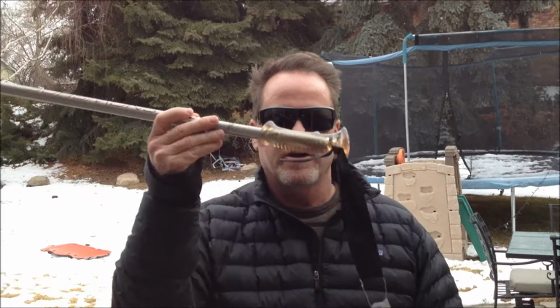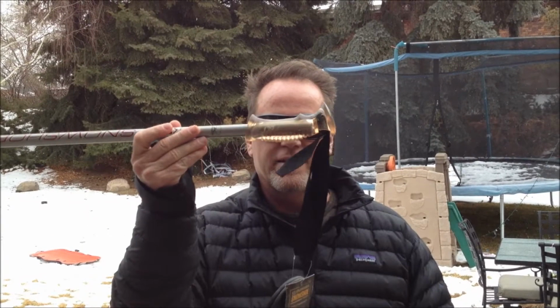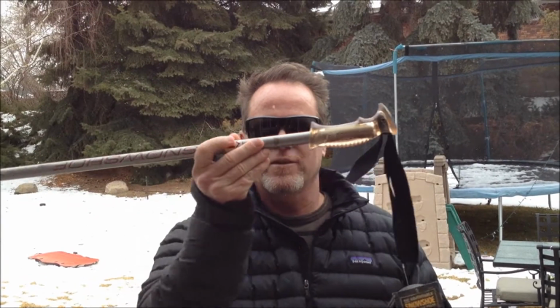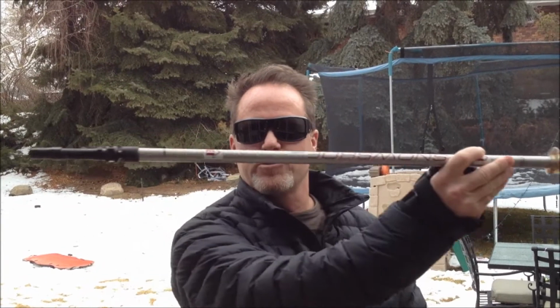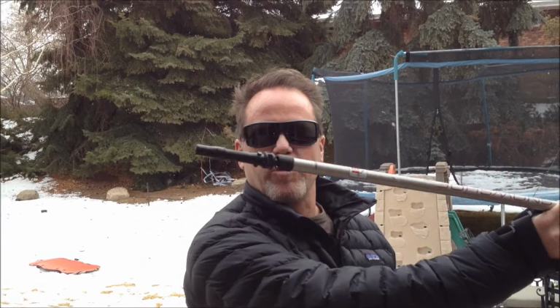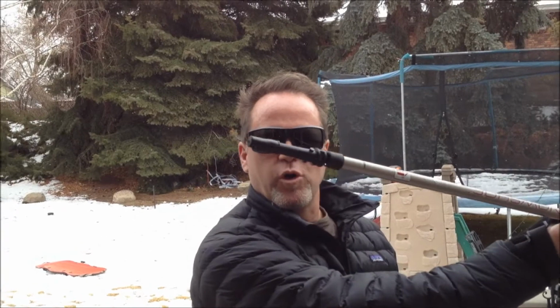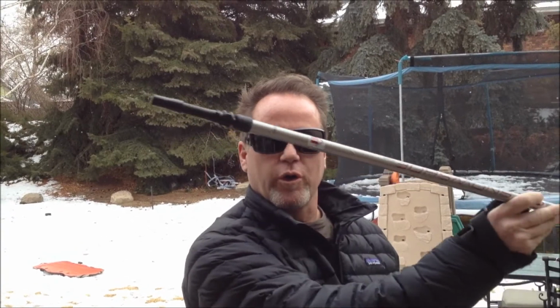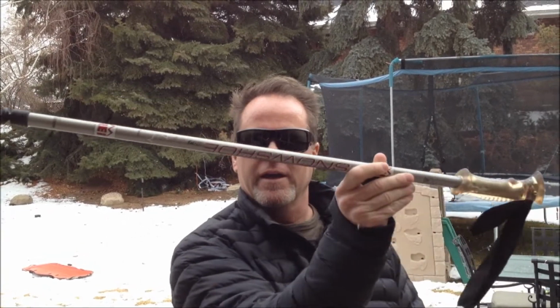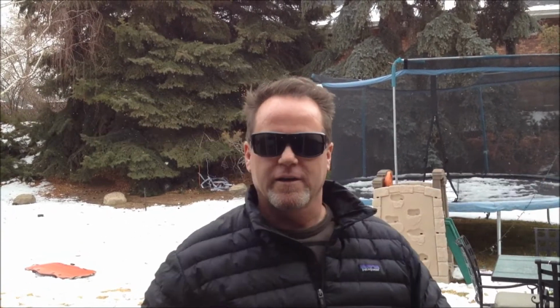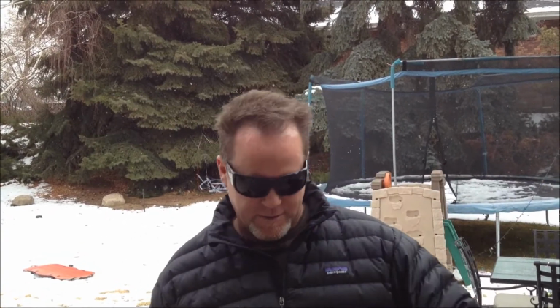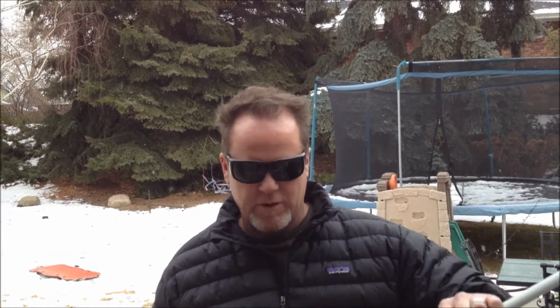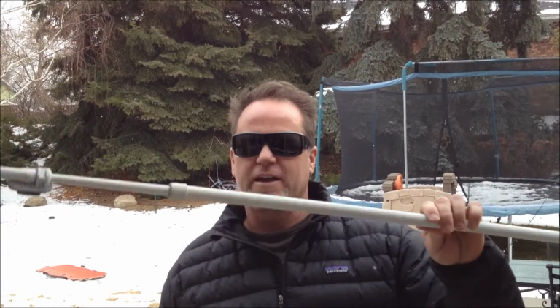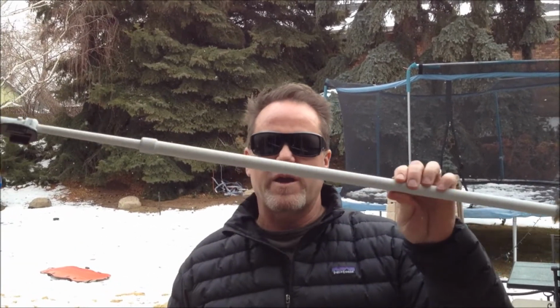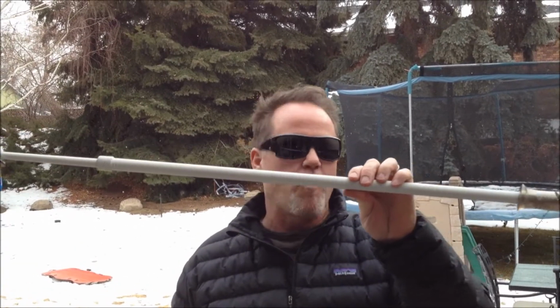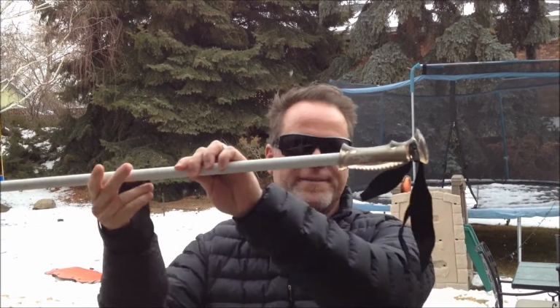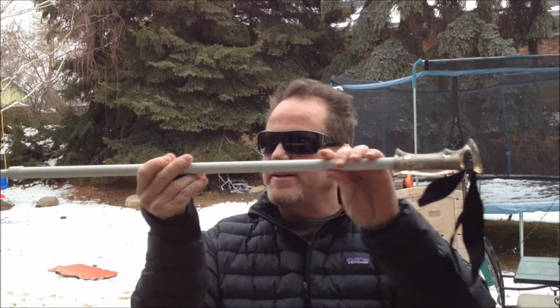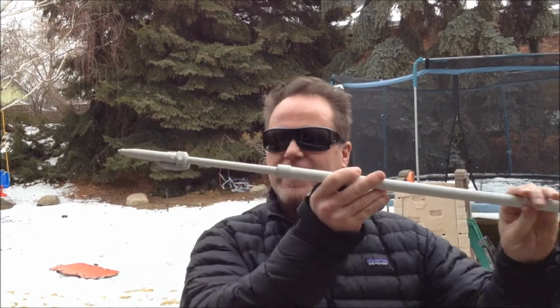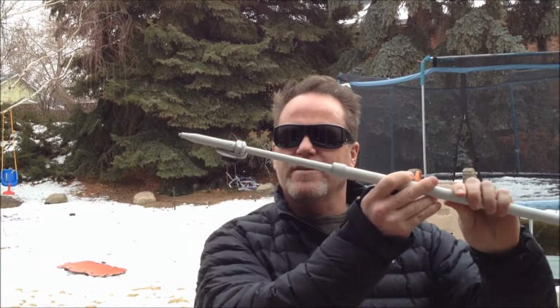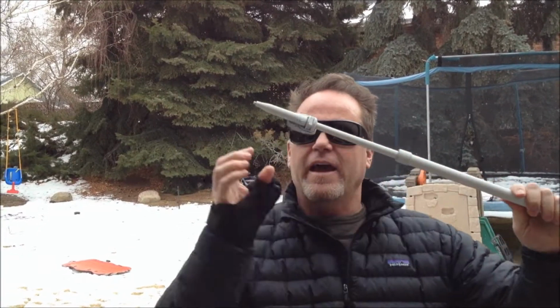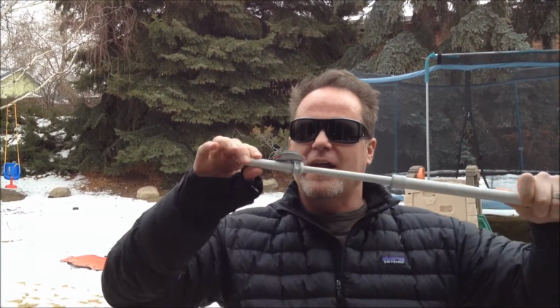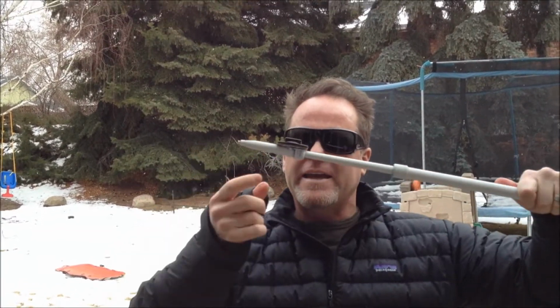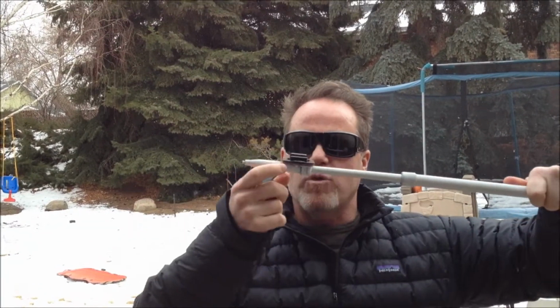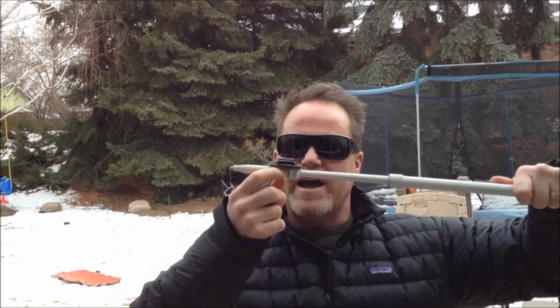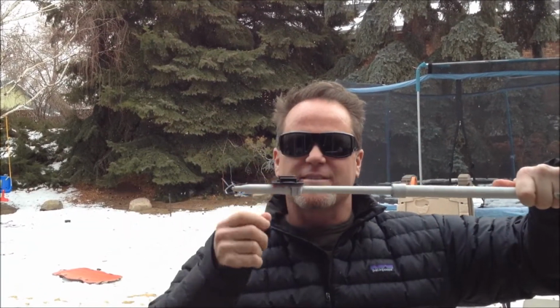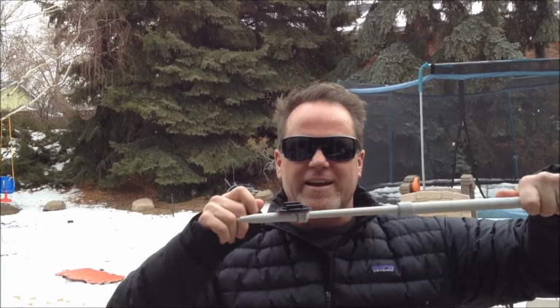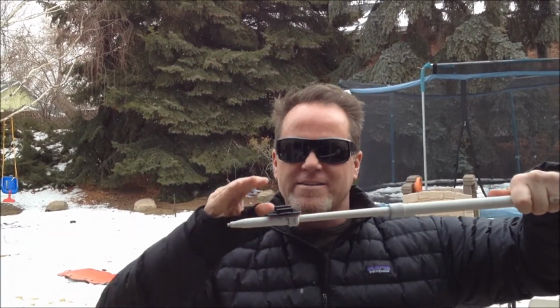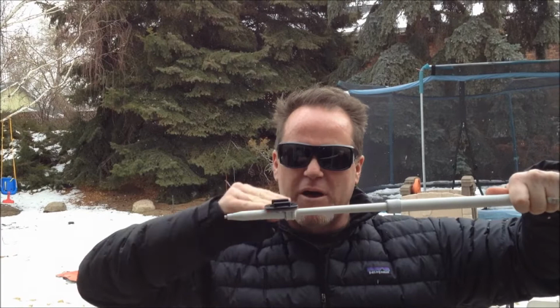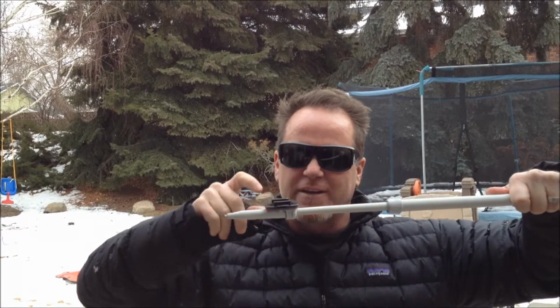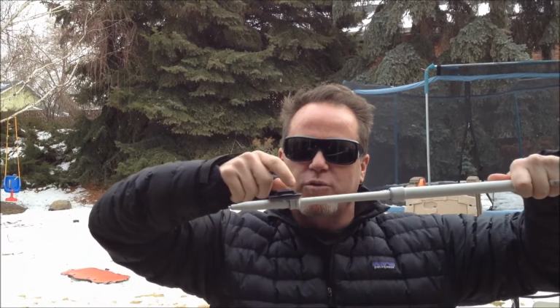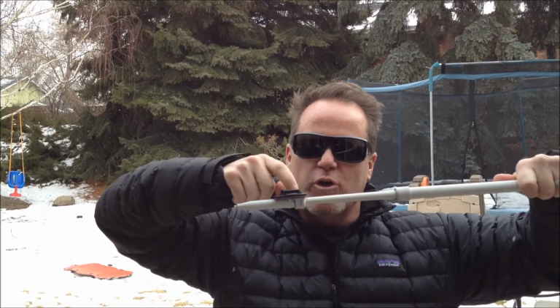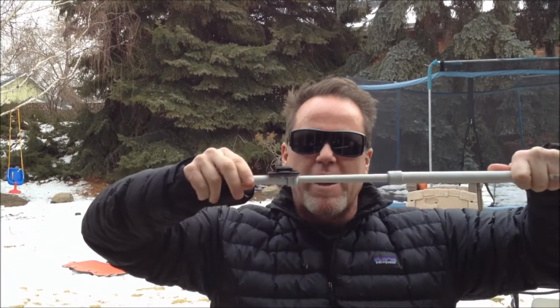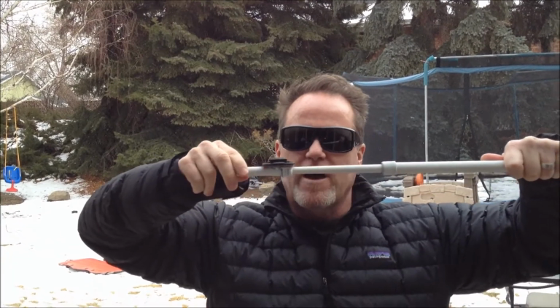This is a snowshoeing pole. What I've done is painted it white like this, then heated up one side, stuck it in a vise, melted it, and put the GoPro mount on top of it.